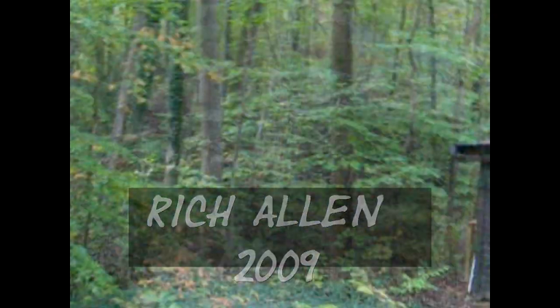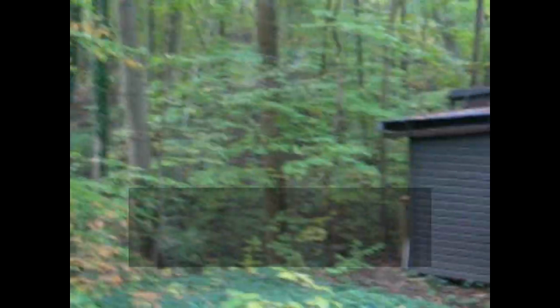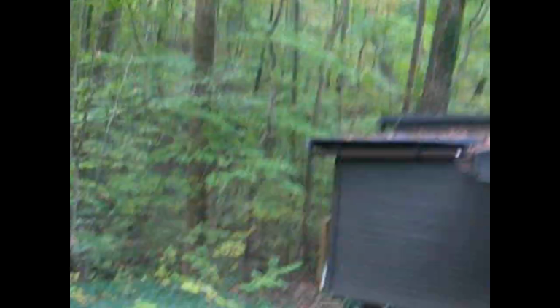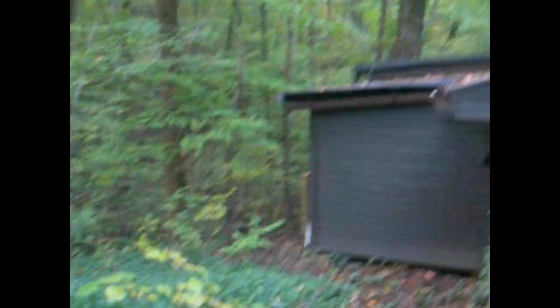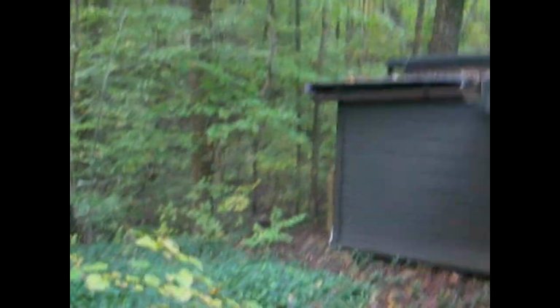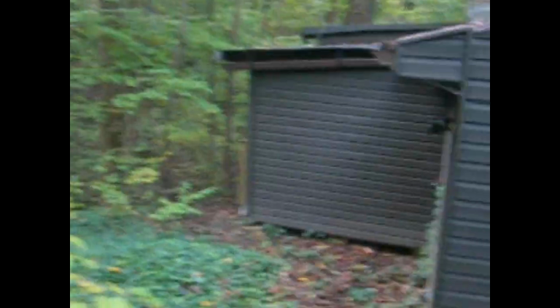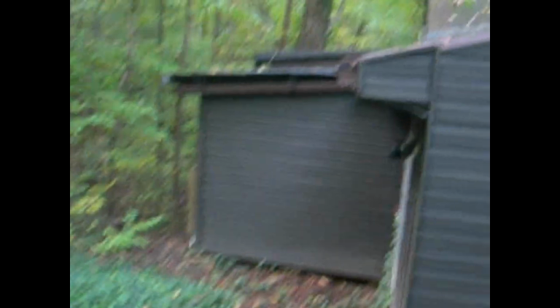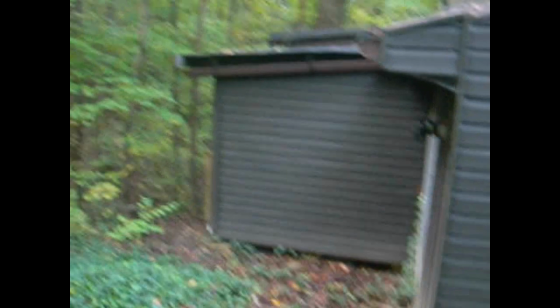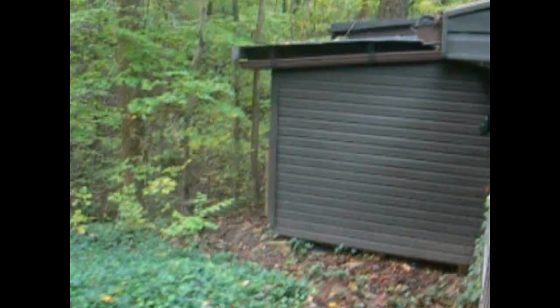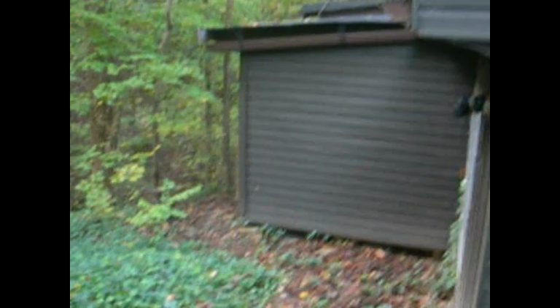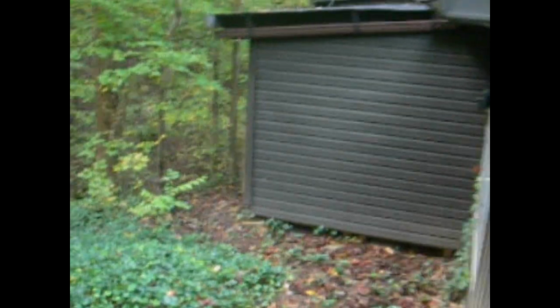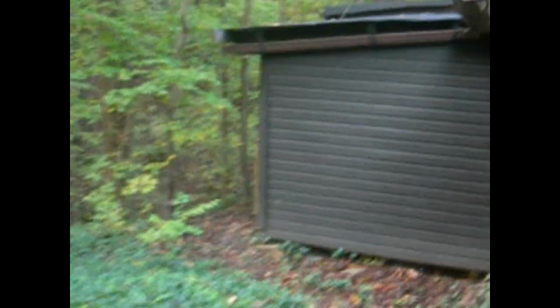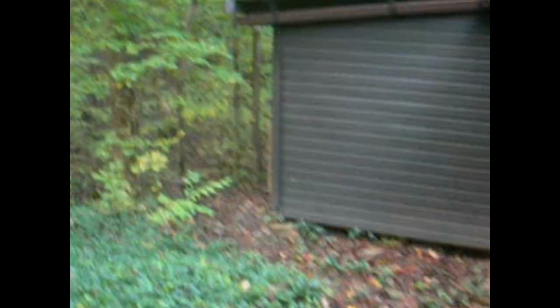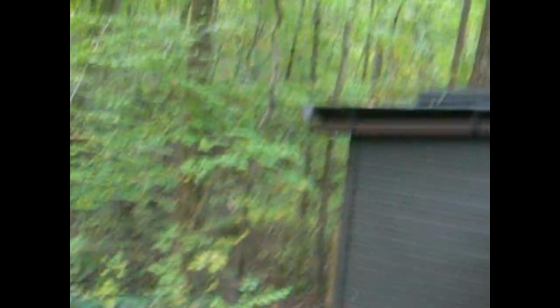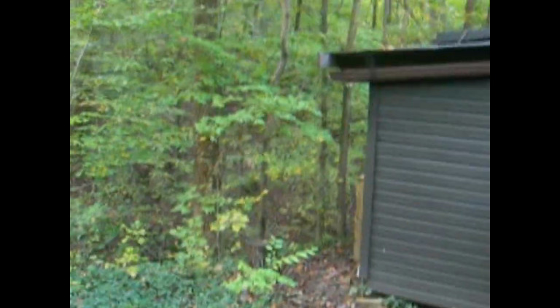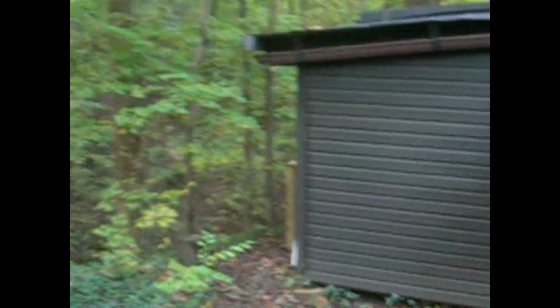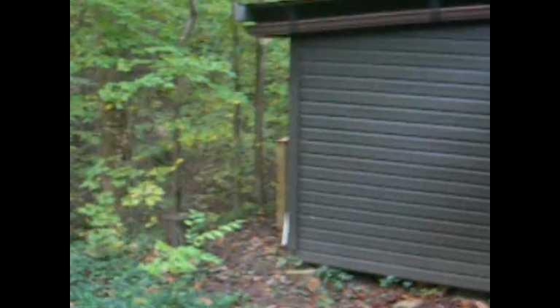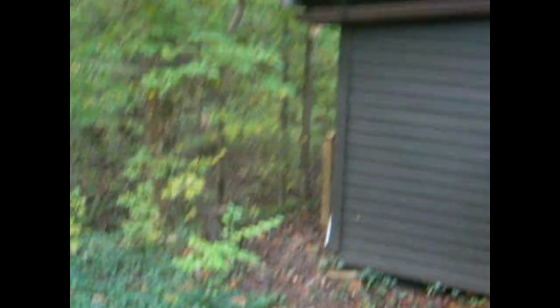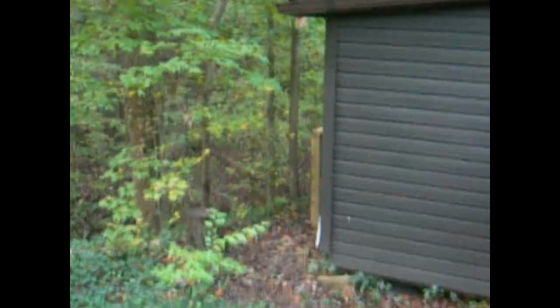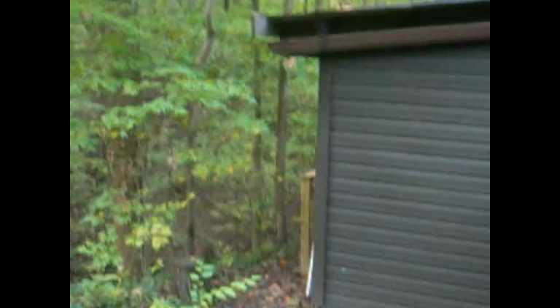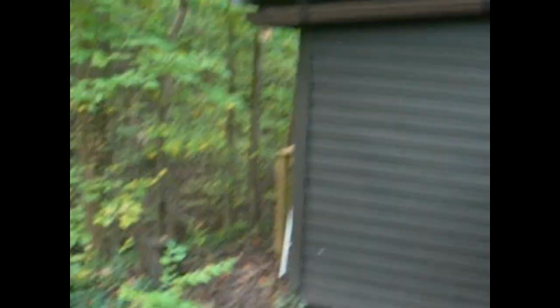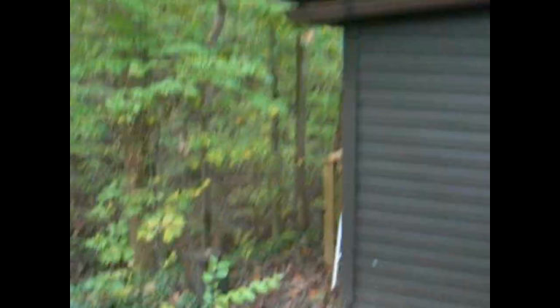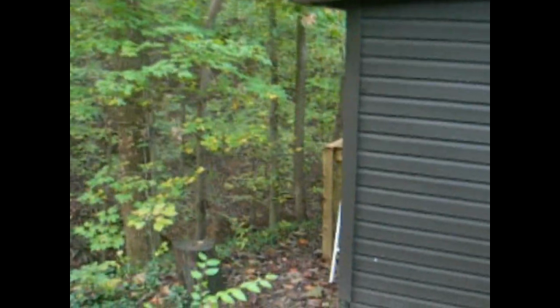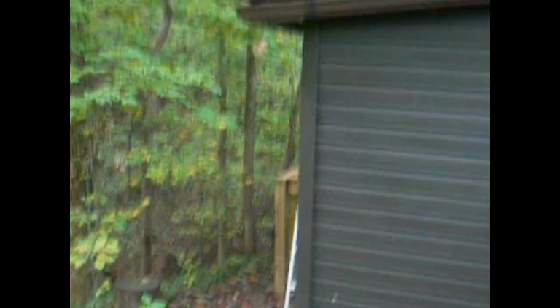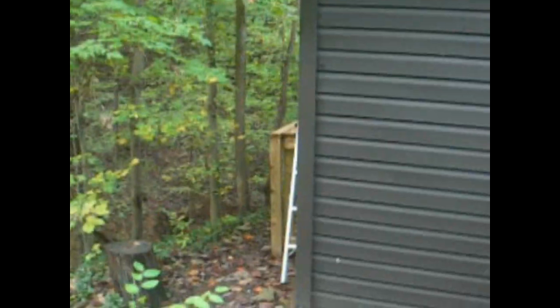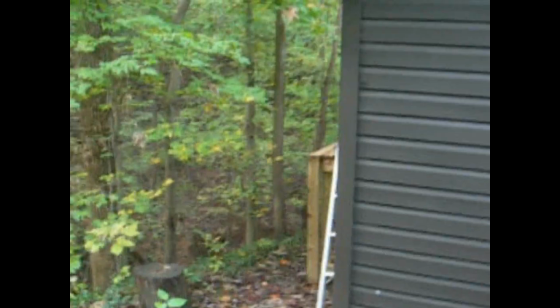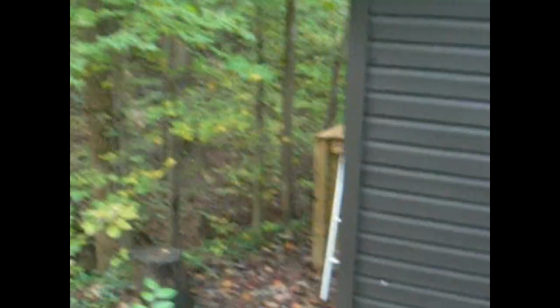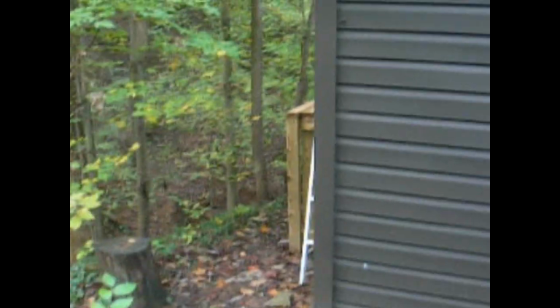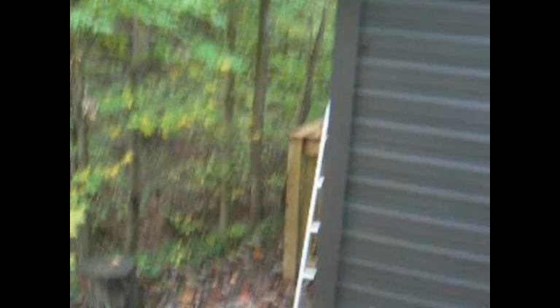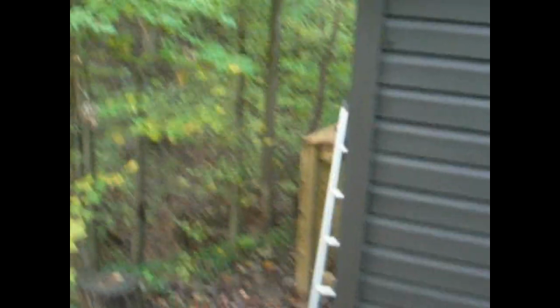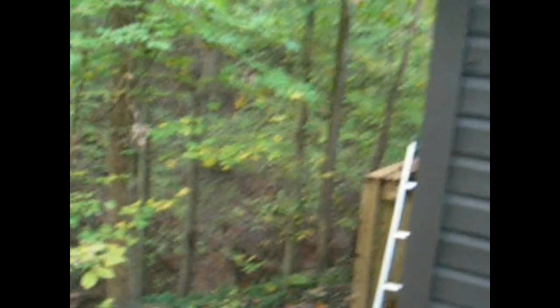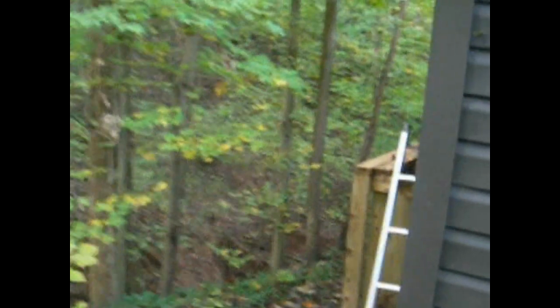Hi, this is Rich. In about the middle of October, it's time to start thinking about the pop can heaters again.